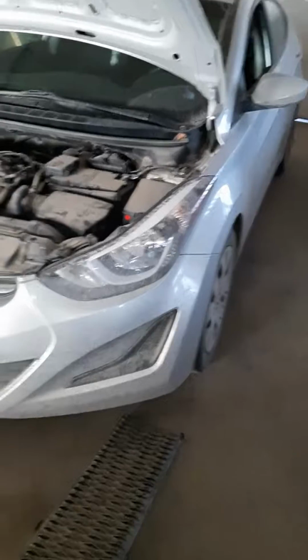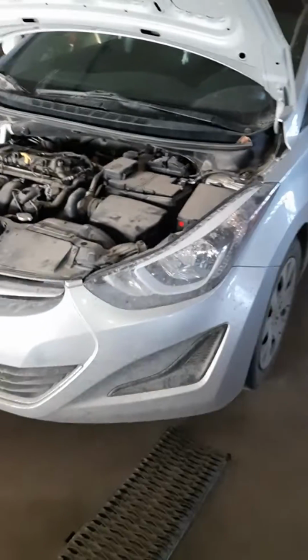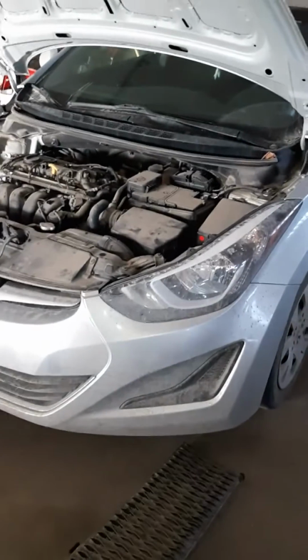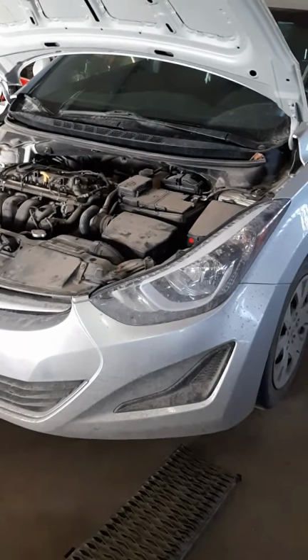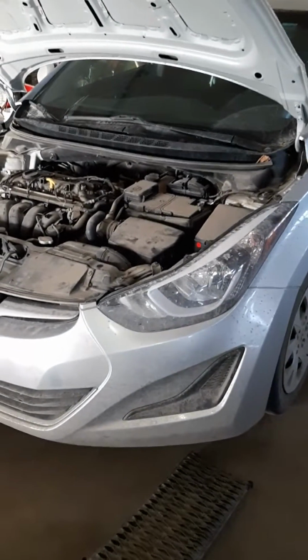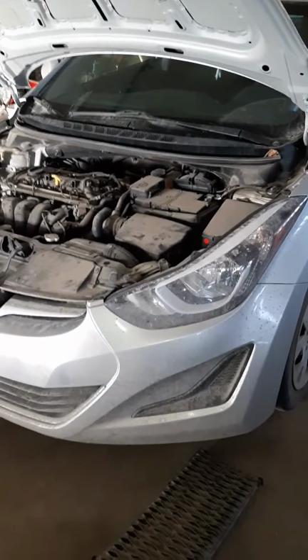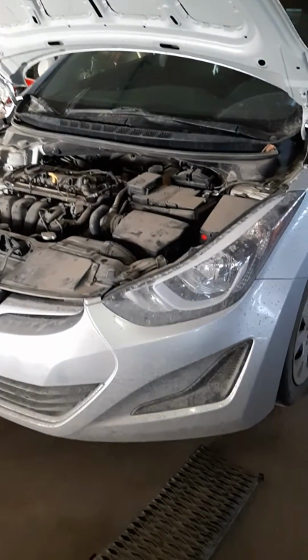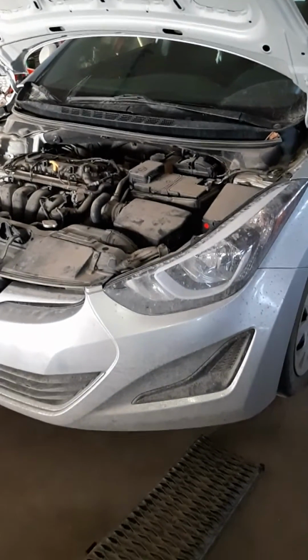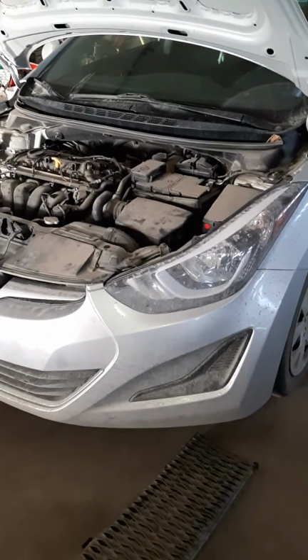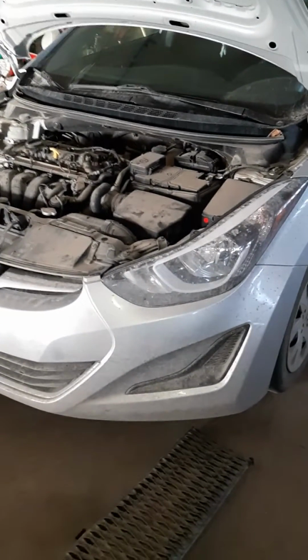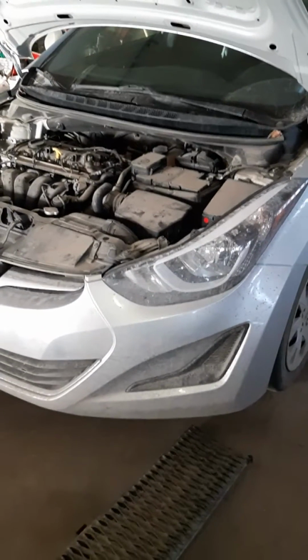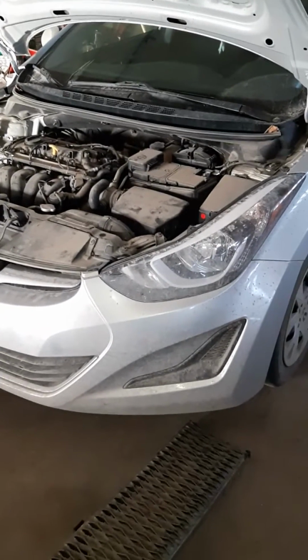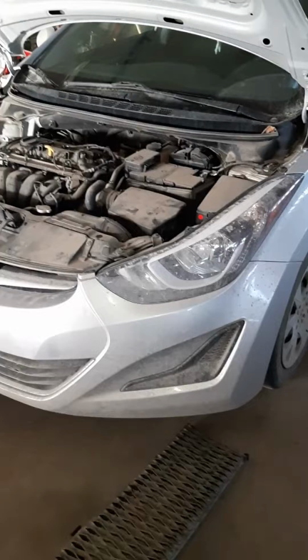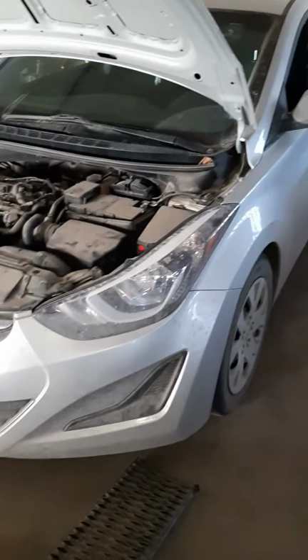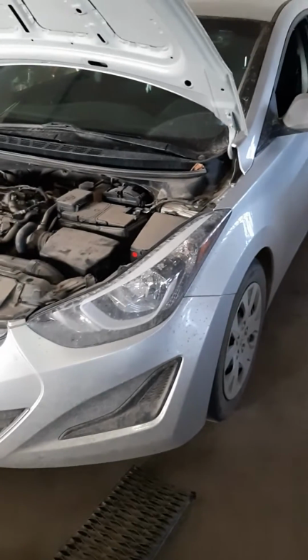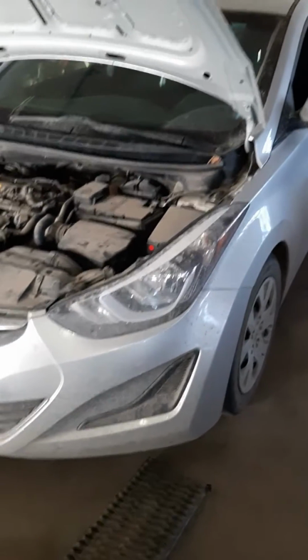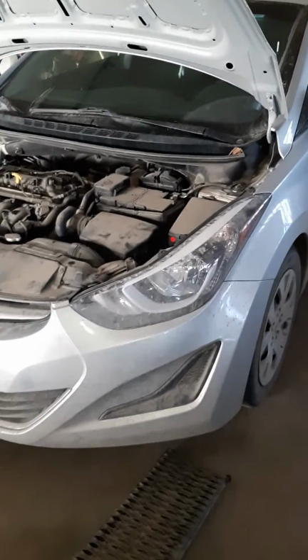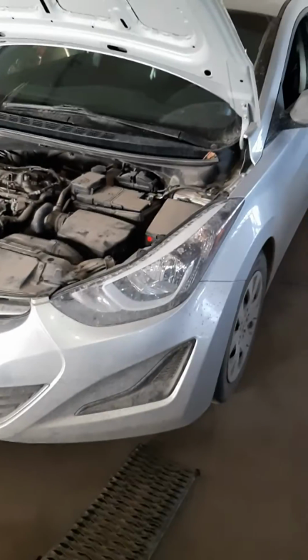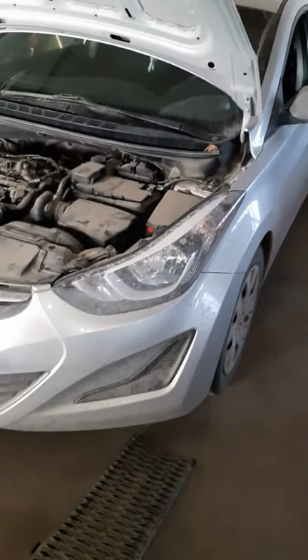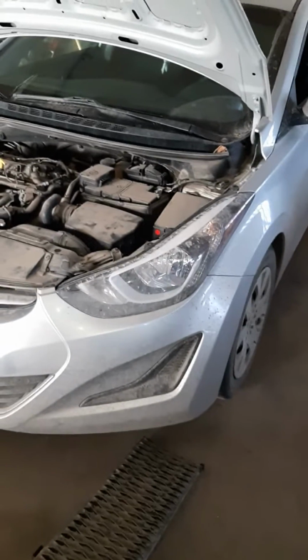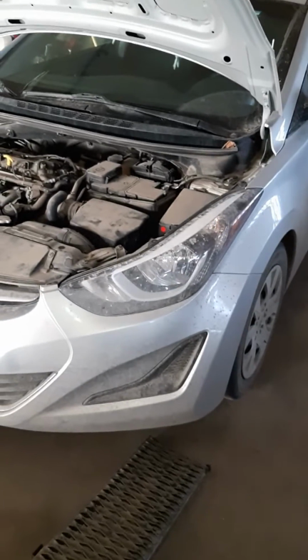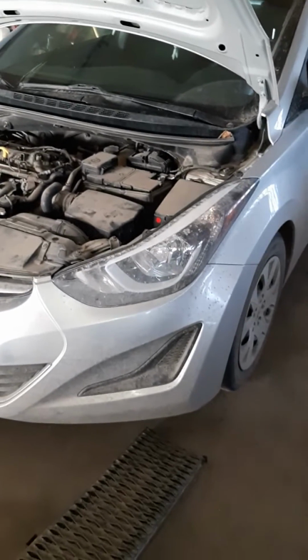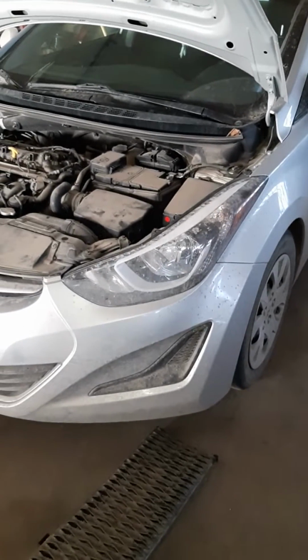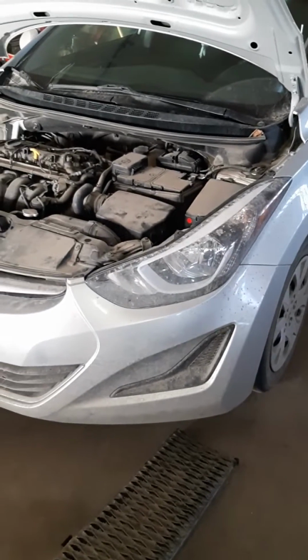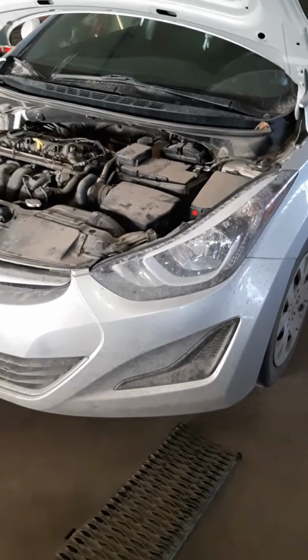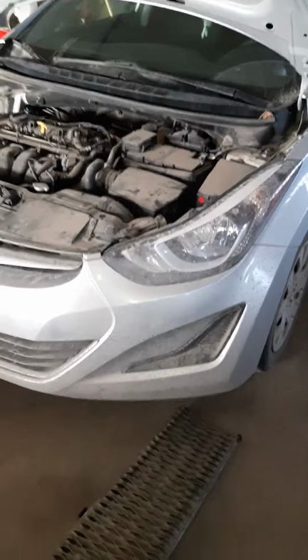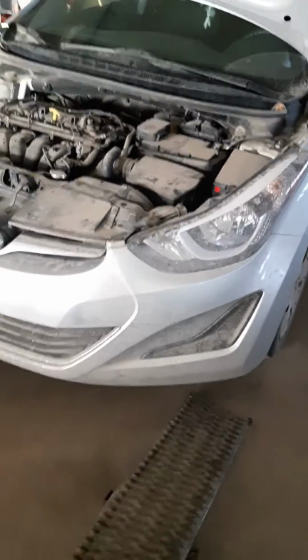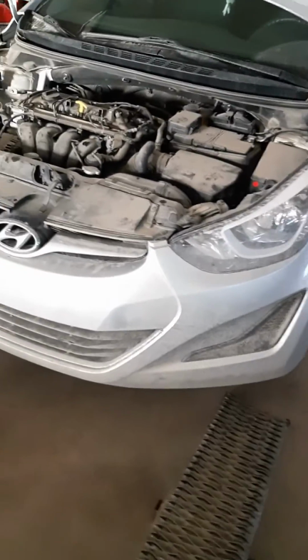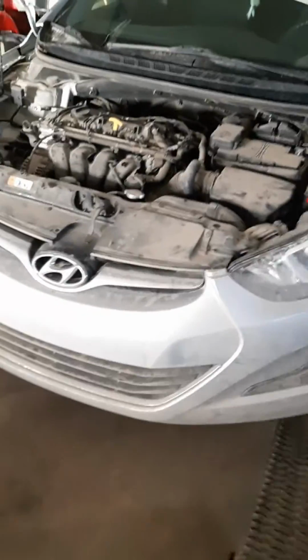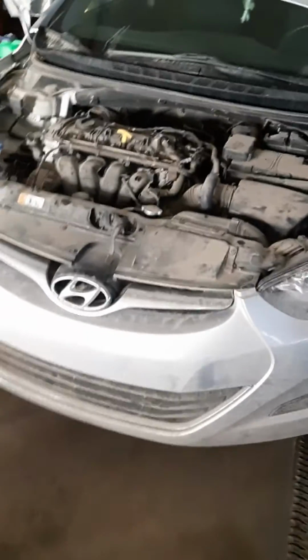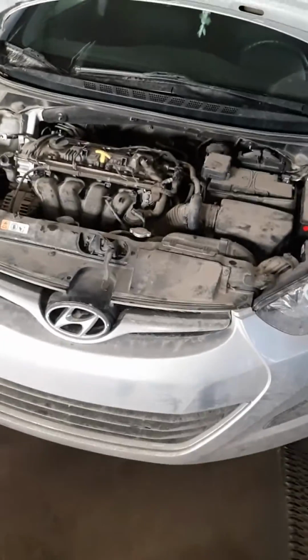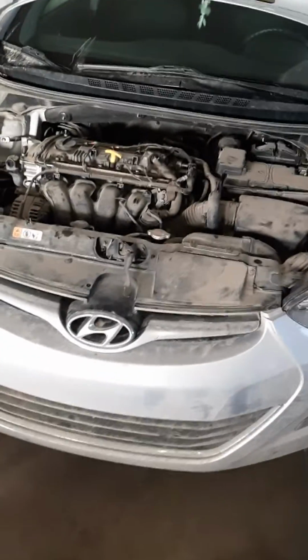Hey guys, just doing a P0016 code on a Hyundai Elantra. This one's a 2015. Engine light came on and came up with a P0016 code.